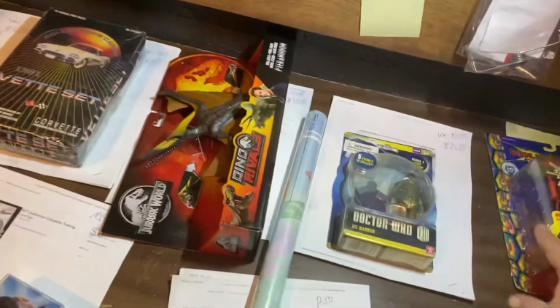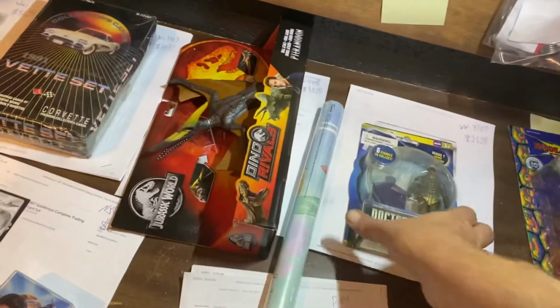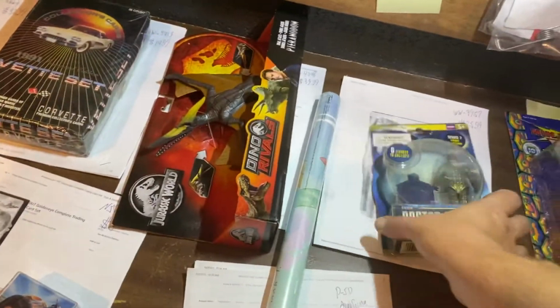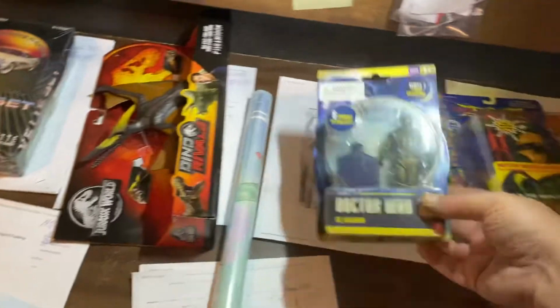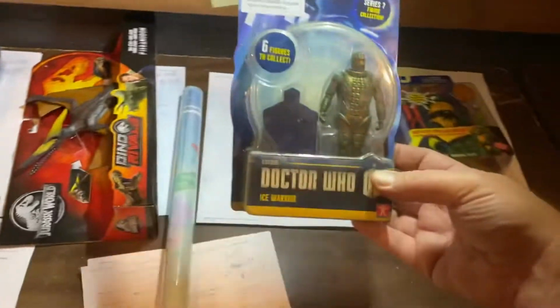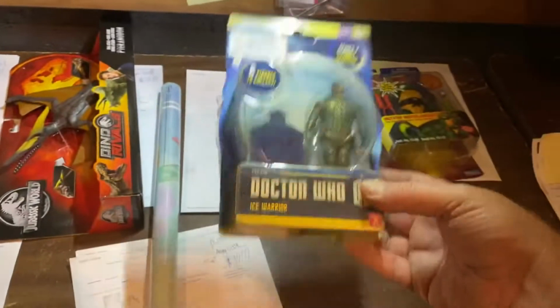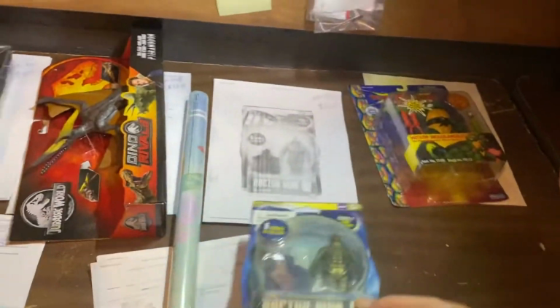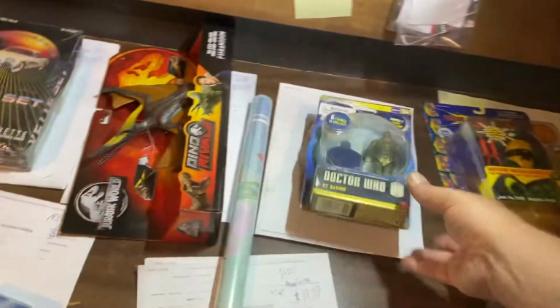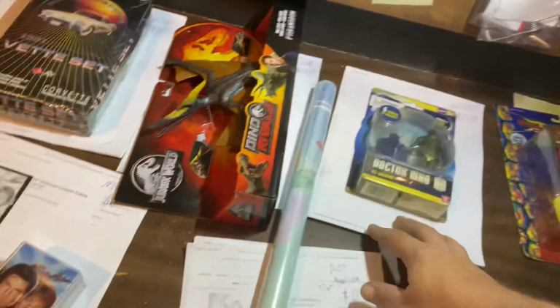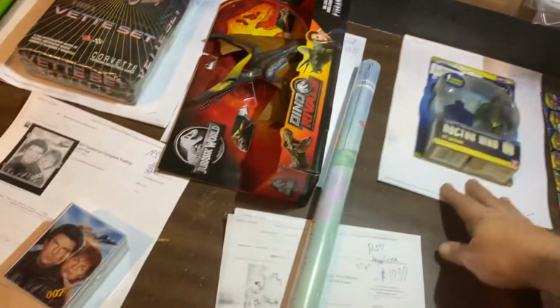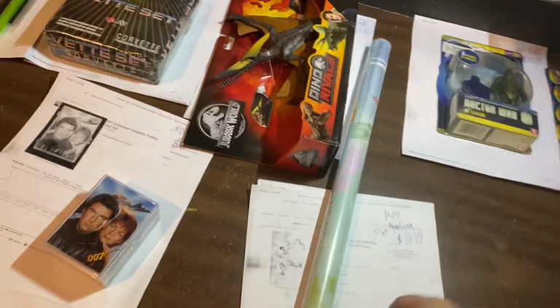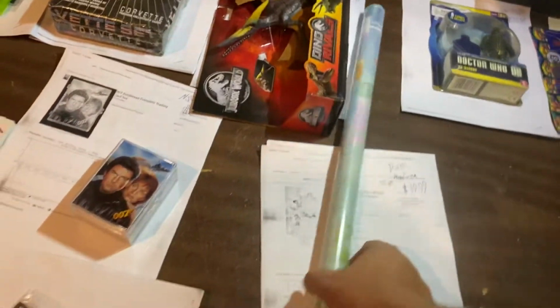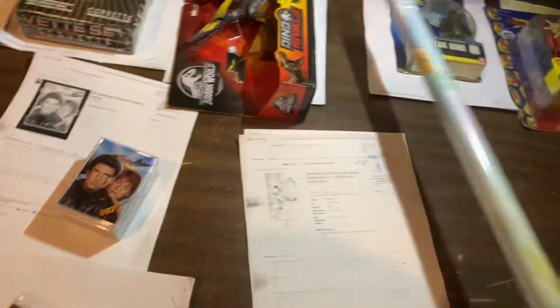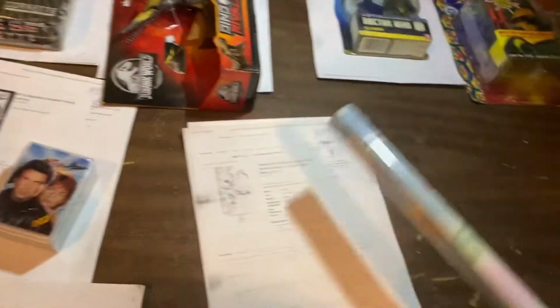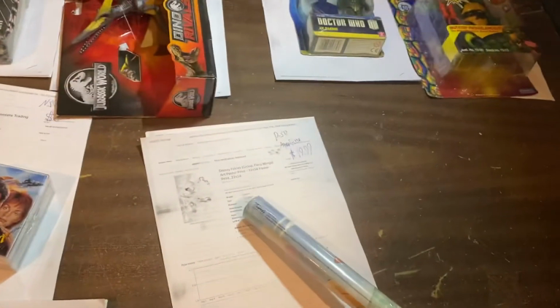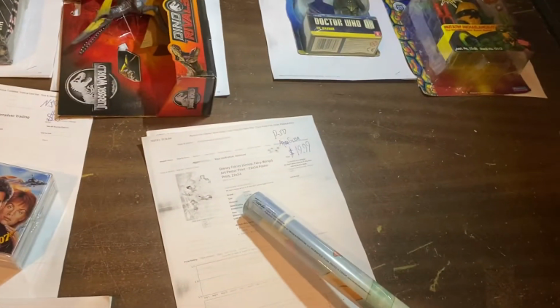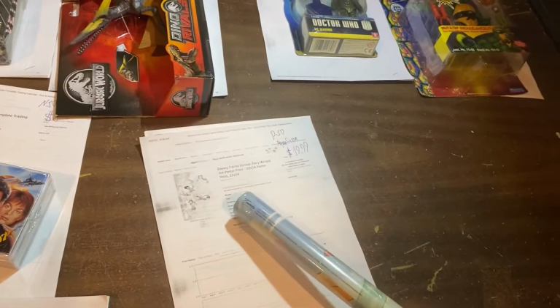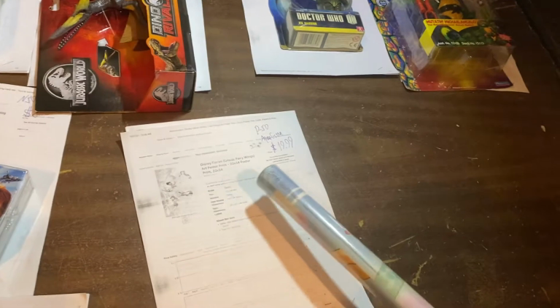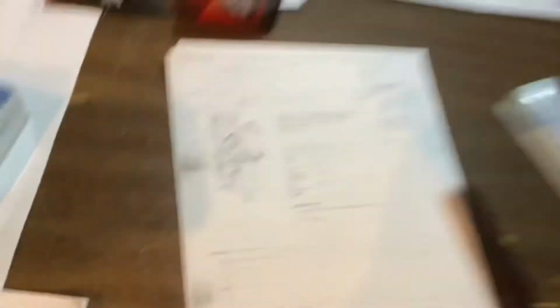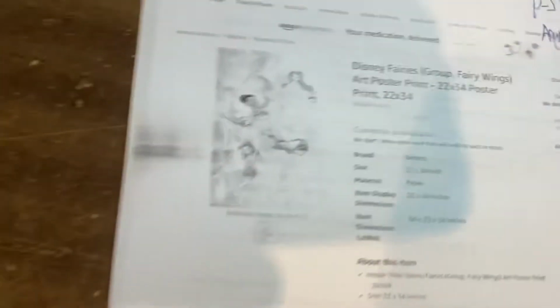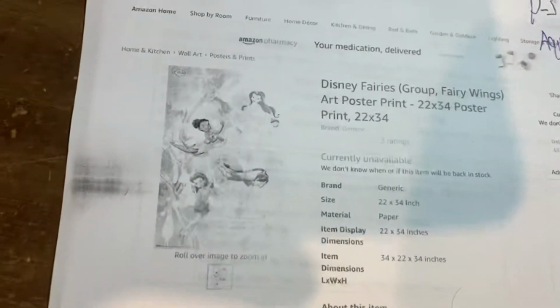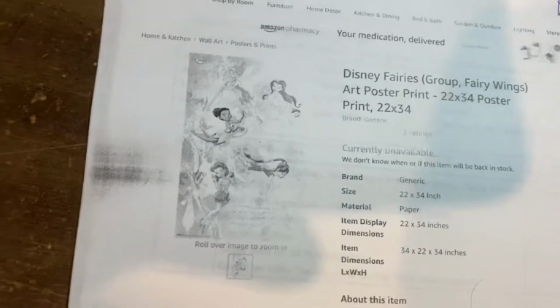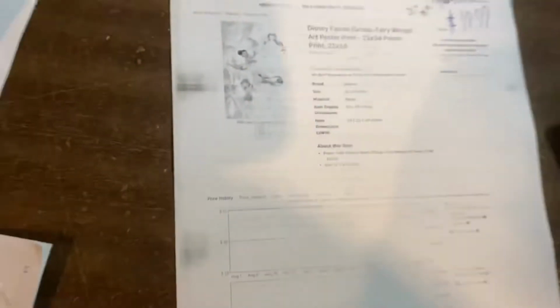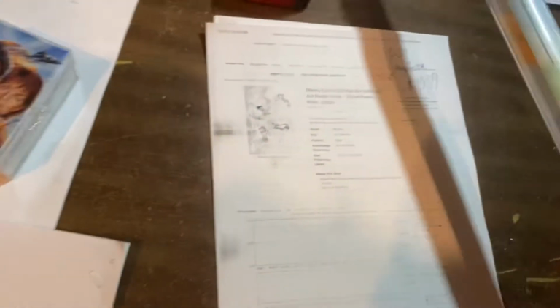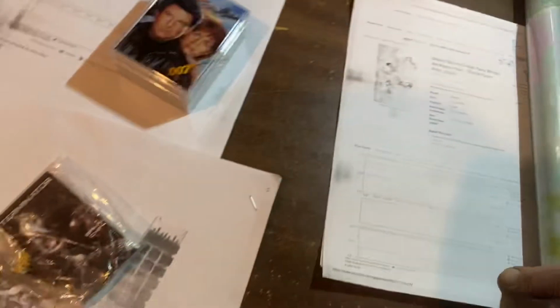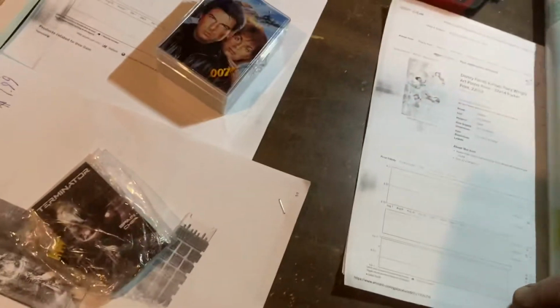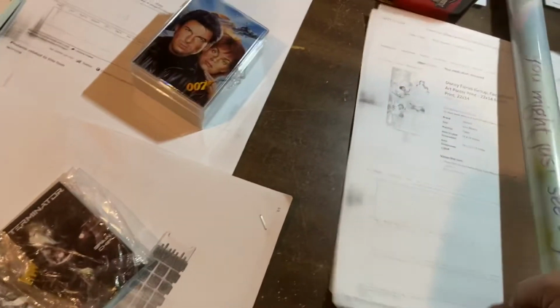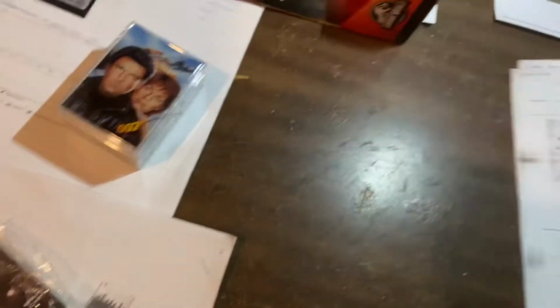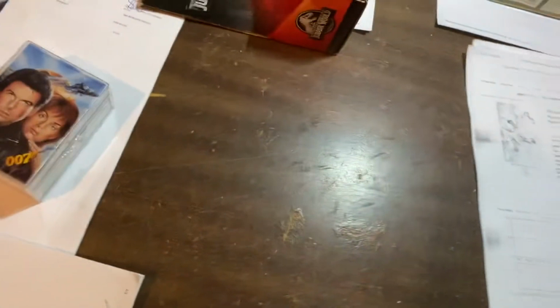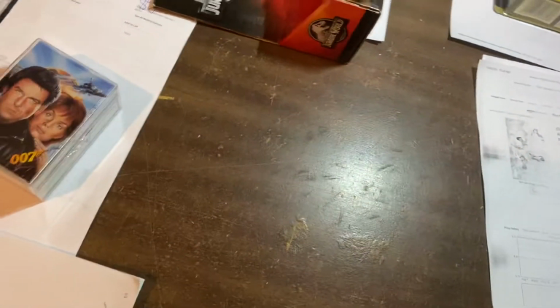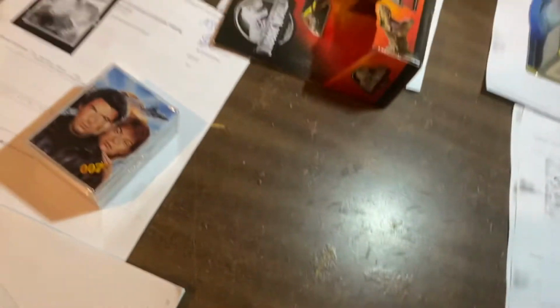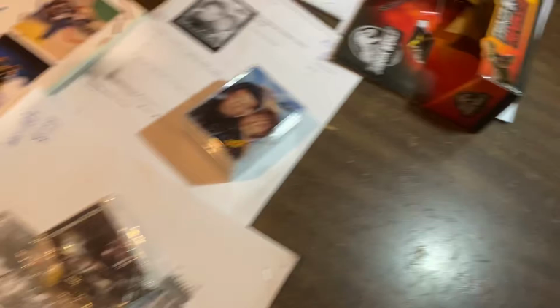Then we move over here. Ice Warrior from Doctor Who, $25.99. We got this gorgeous Disney Fairies poster — you can't really see what it looks like — $19.99. Everybody loves the Disney Fairies.